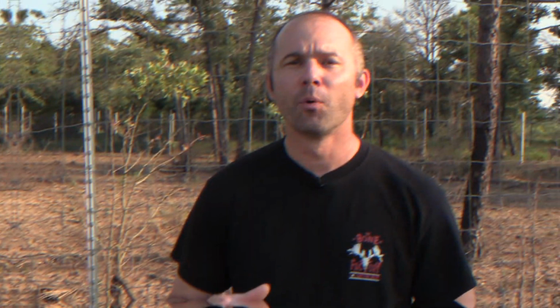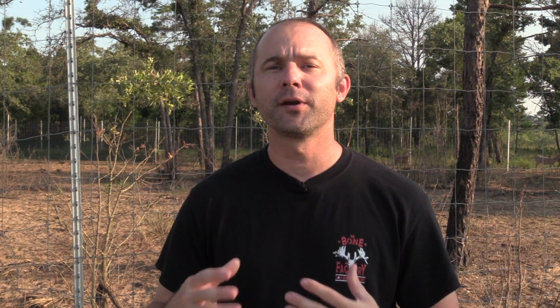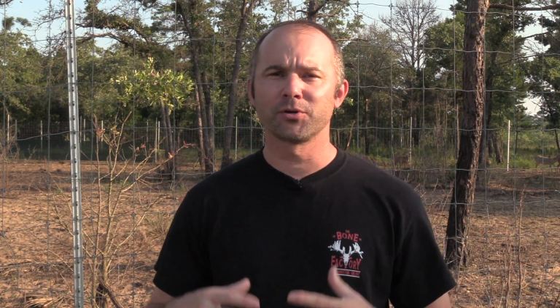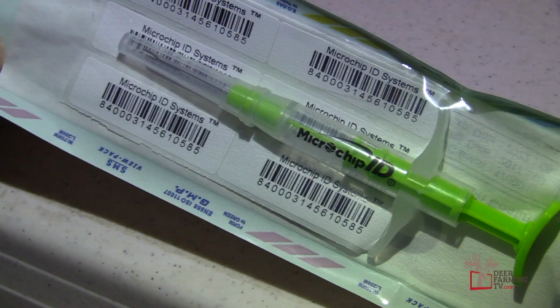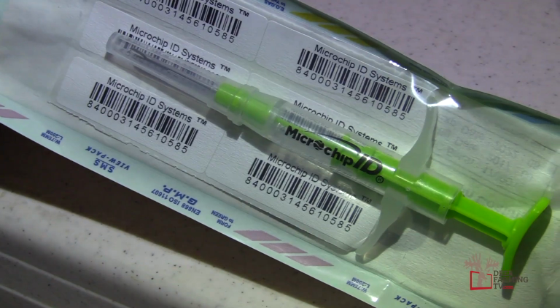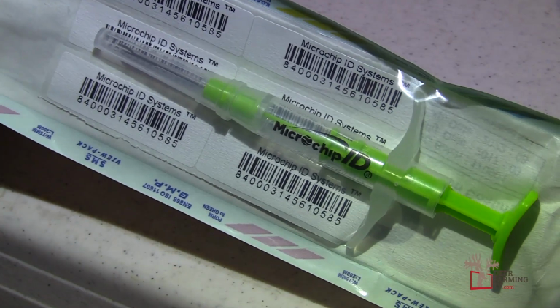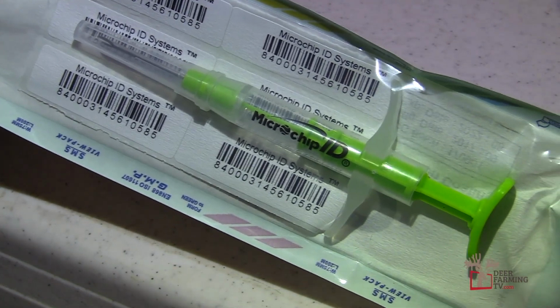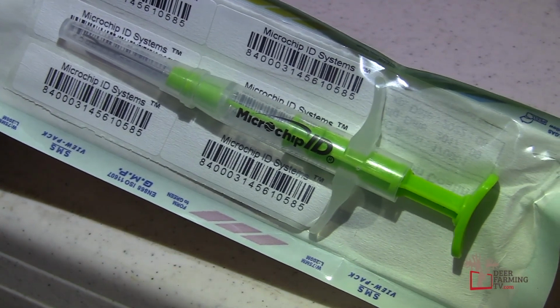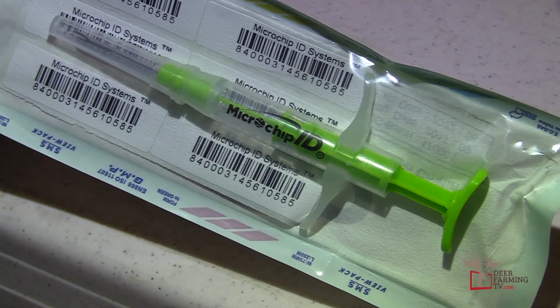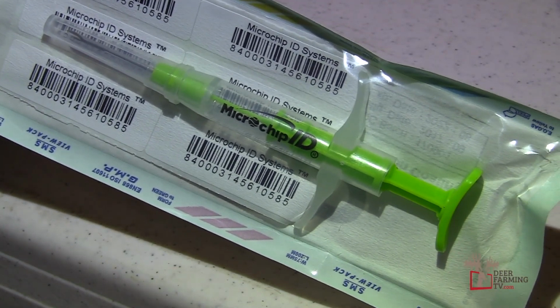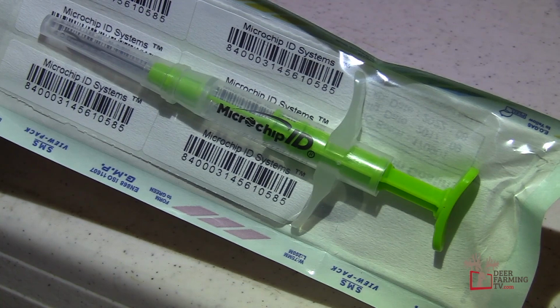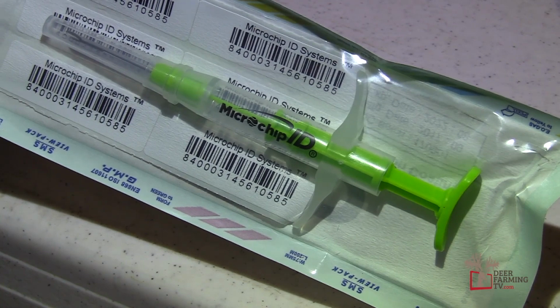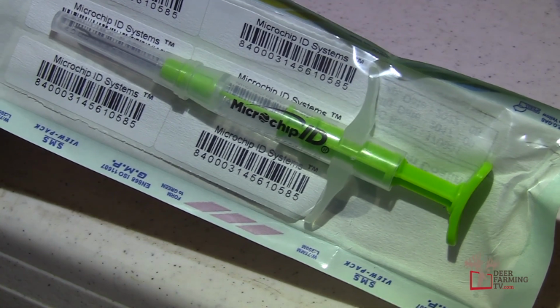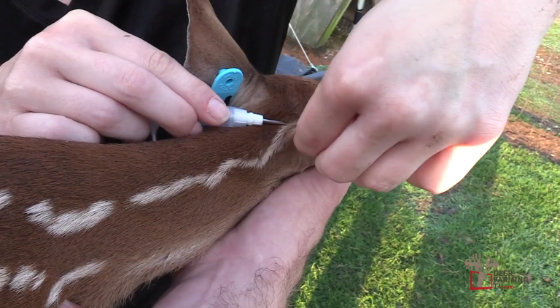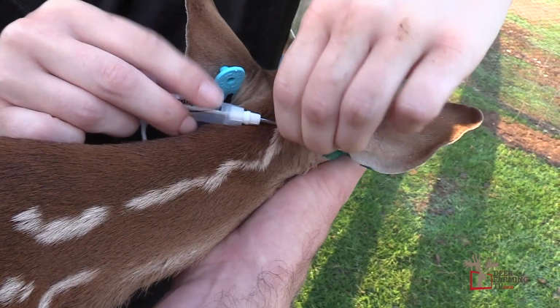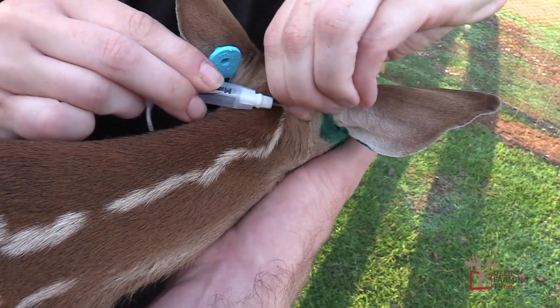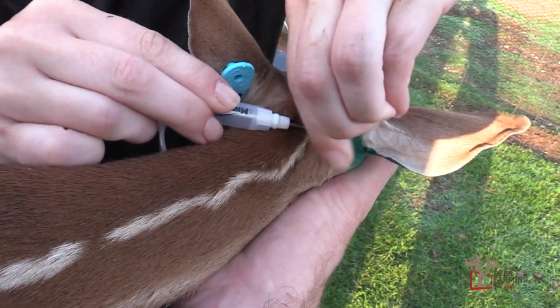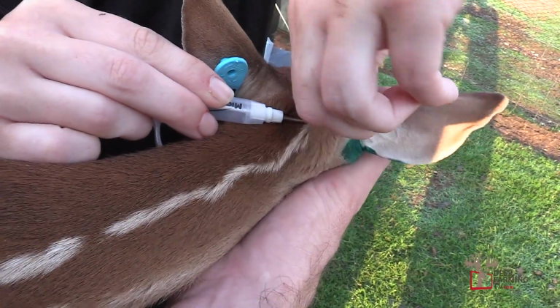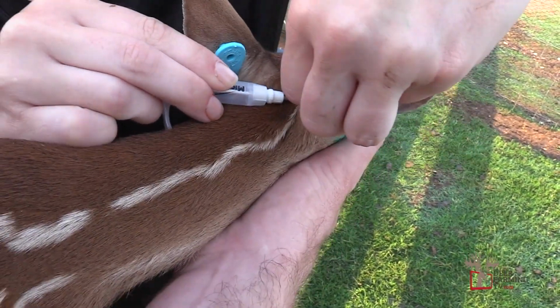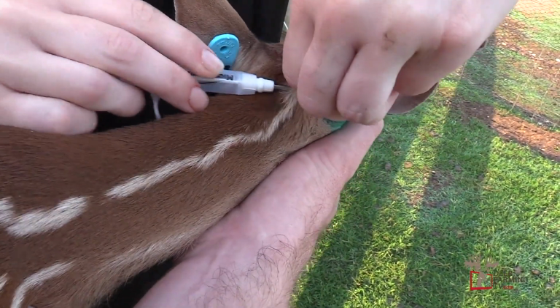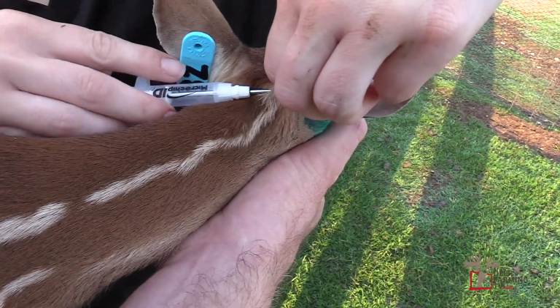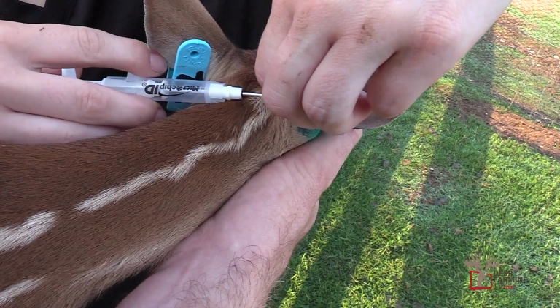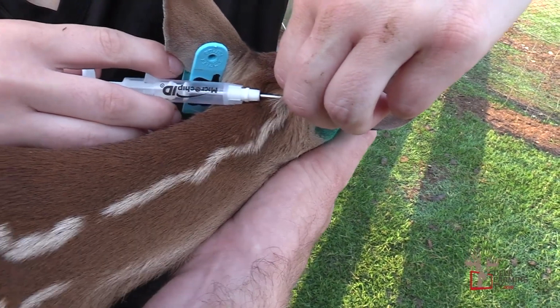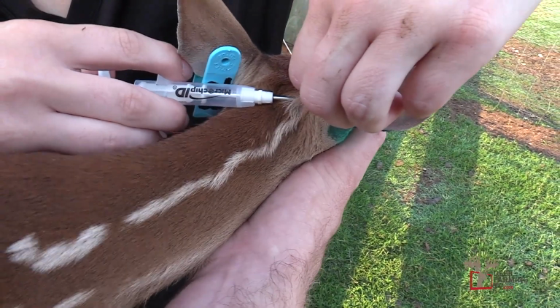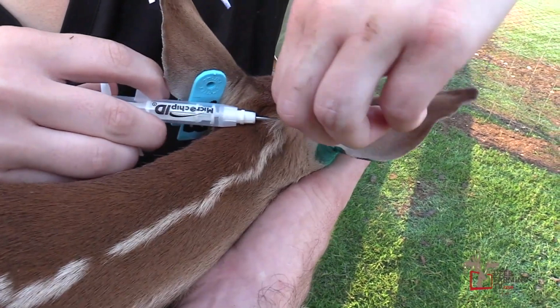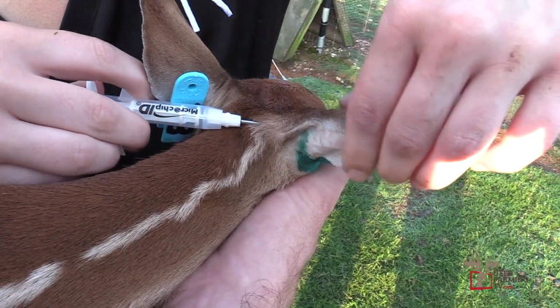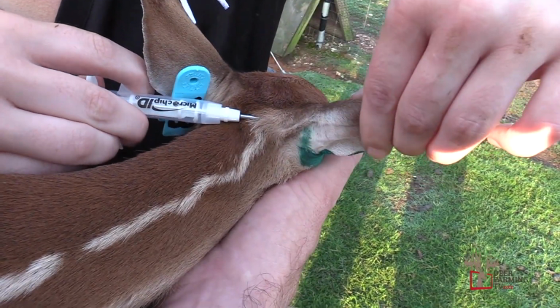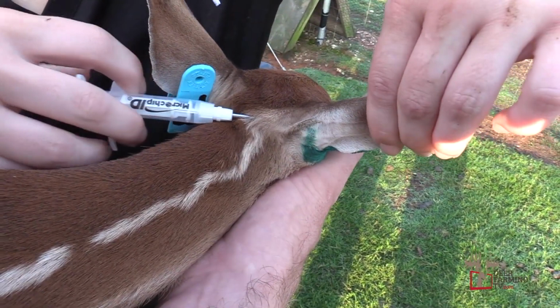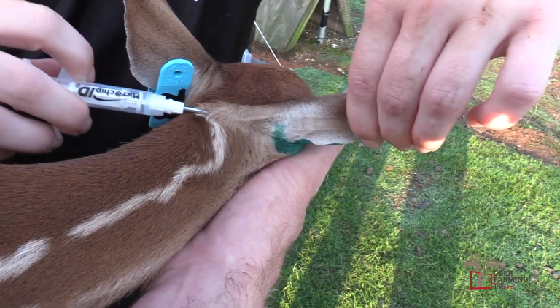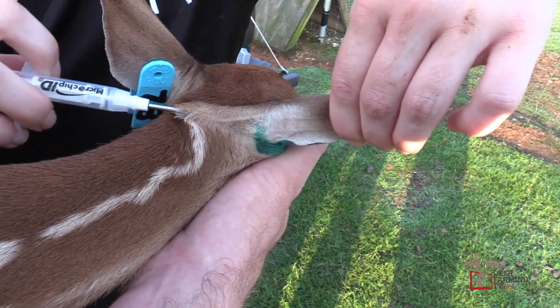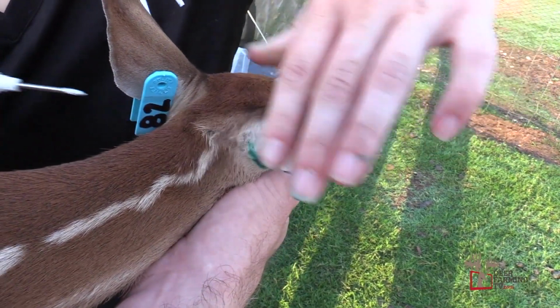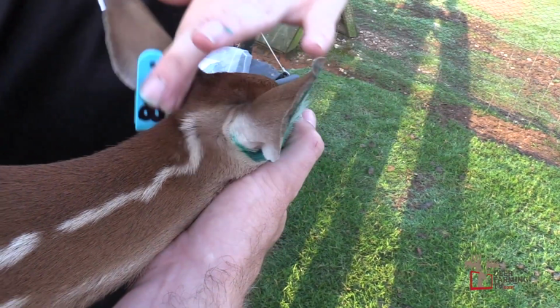More and more deer farmers are using this microchip ID 840 system with our deer herds. If you're a new deer farmer, I highly recommend that you check into the system. It is really easy, it's safe, it works really well. When you're tagging these fawns and using this microchip,